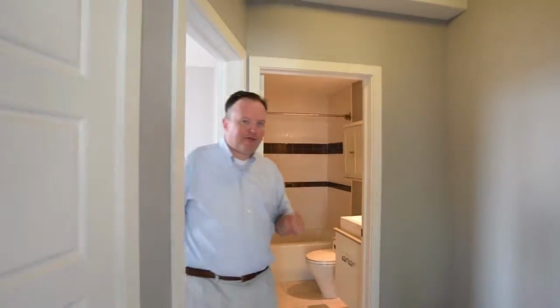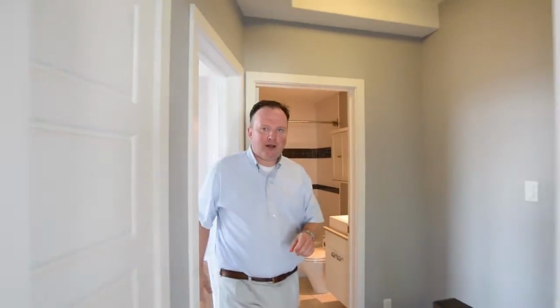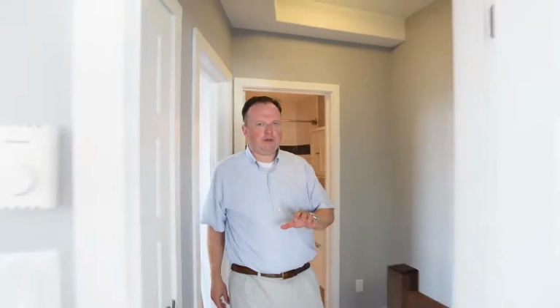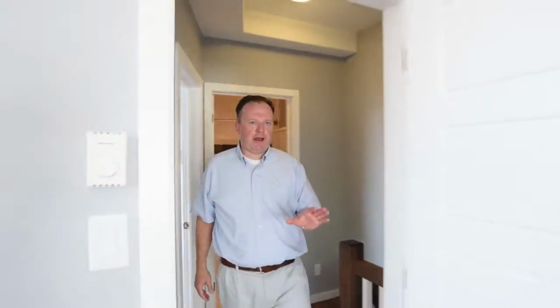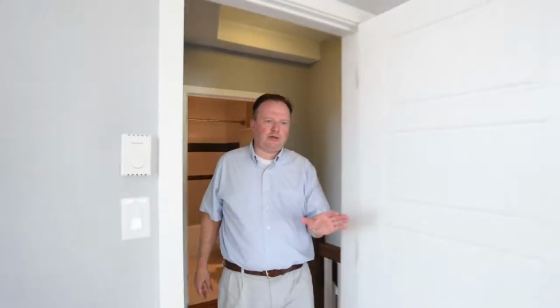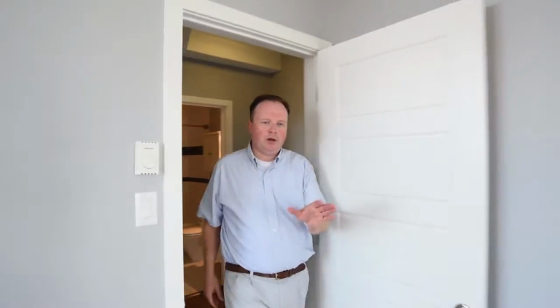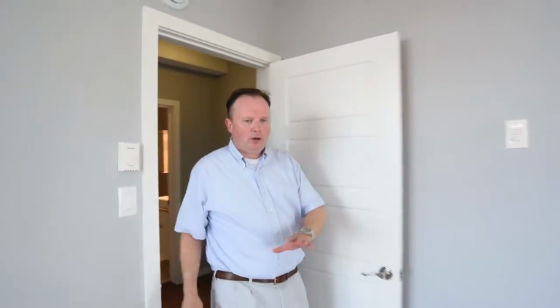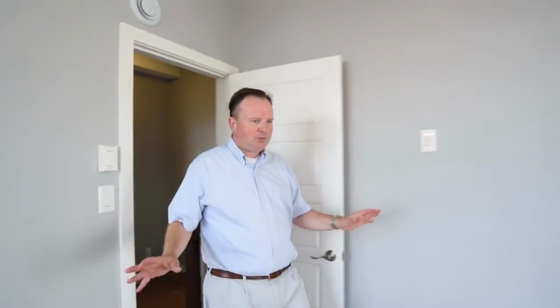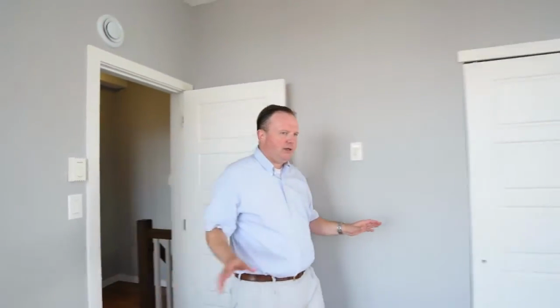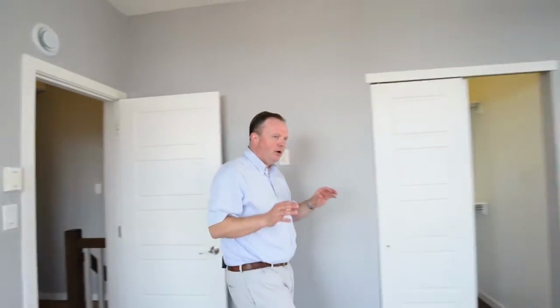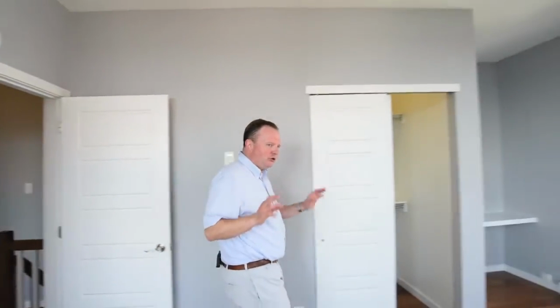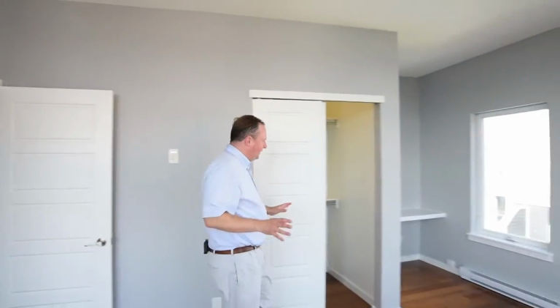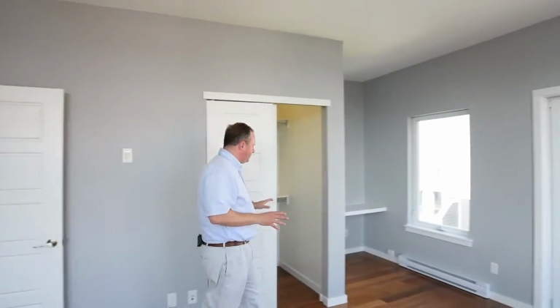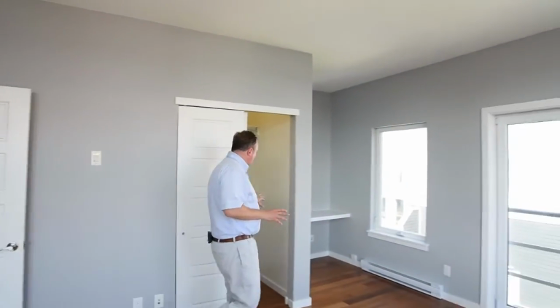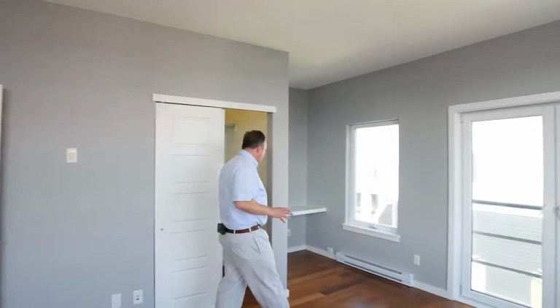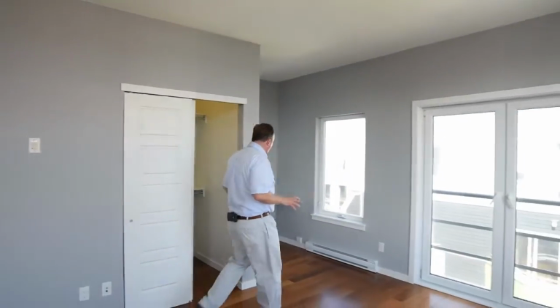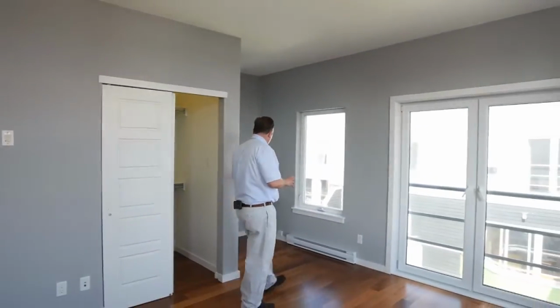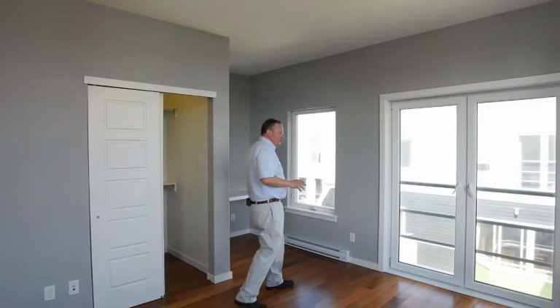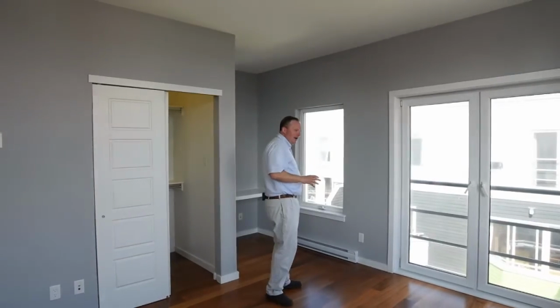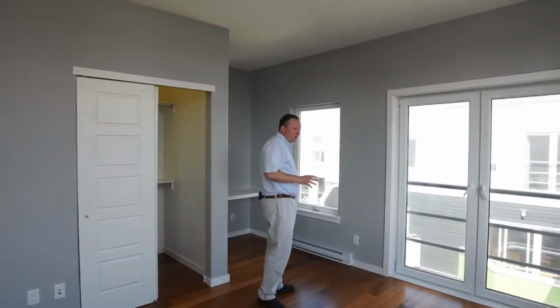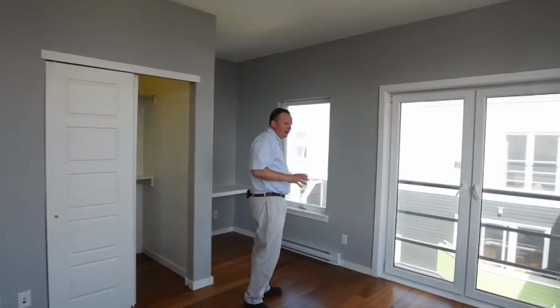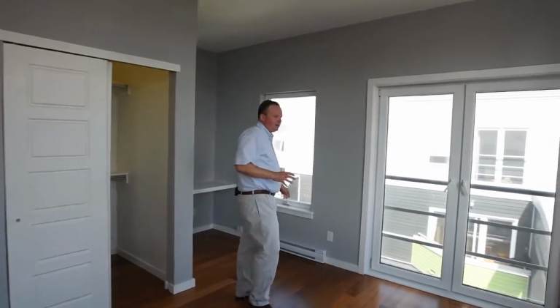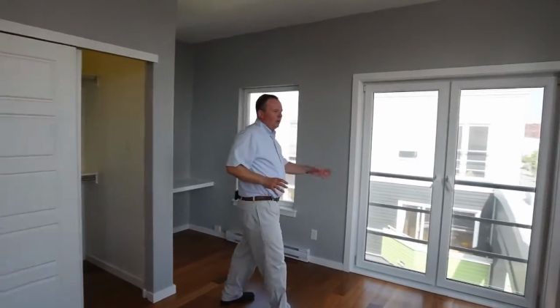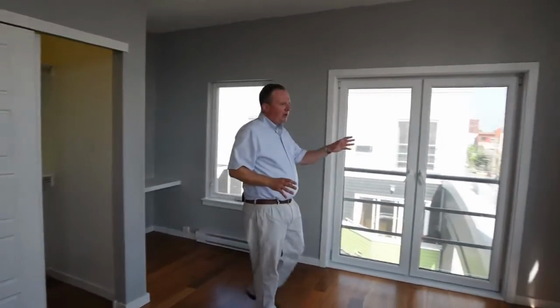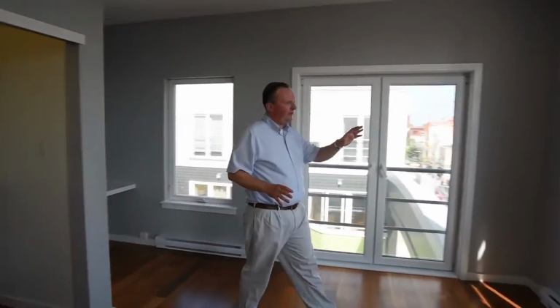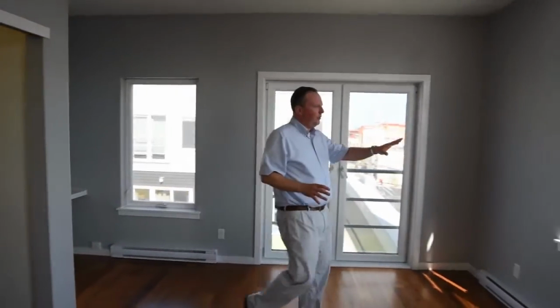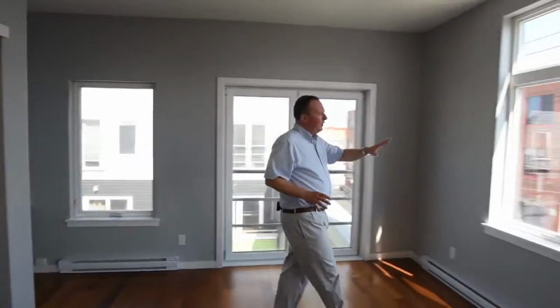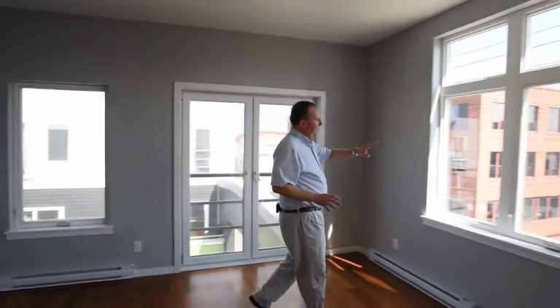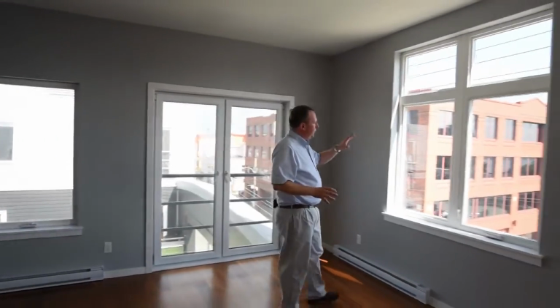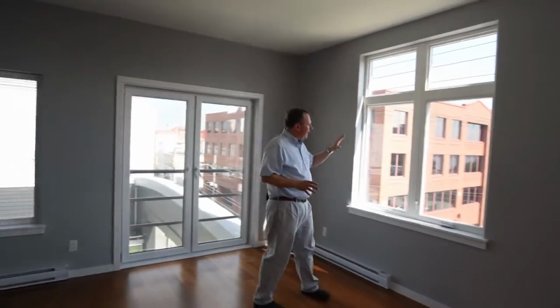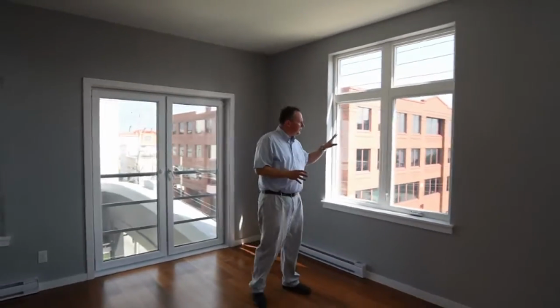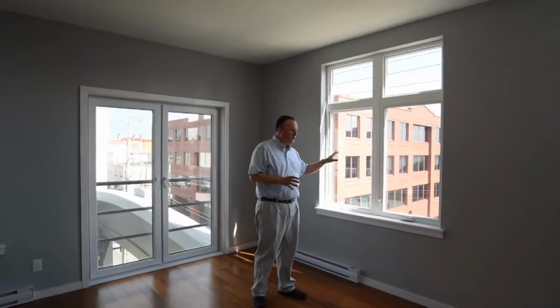Finally, the master suite. Look at the space in here, soaked in light. There's a beautiful walk-in closet and a nice bright desk area. And check out the view from your master suite.